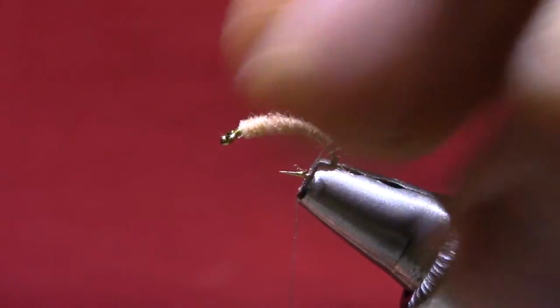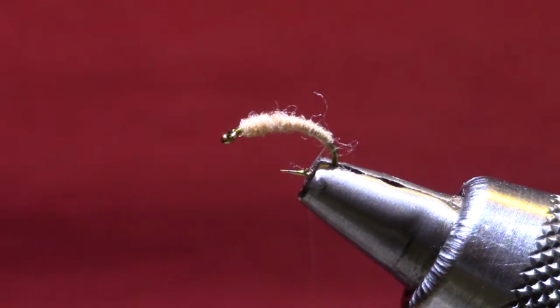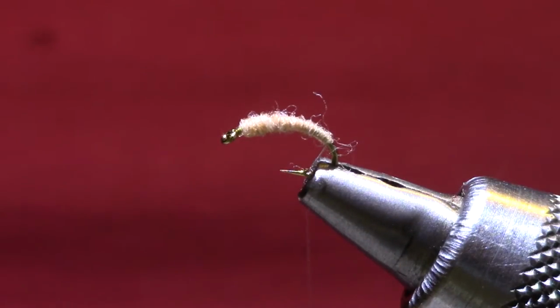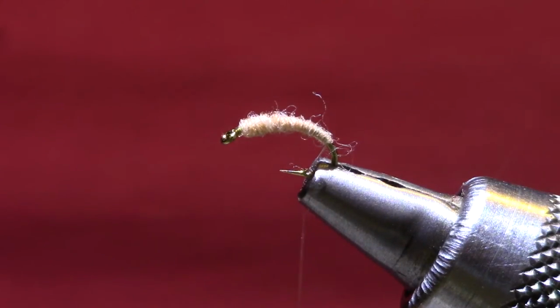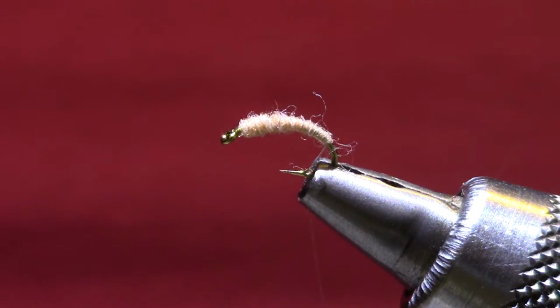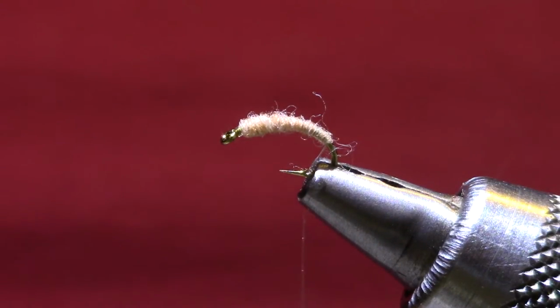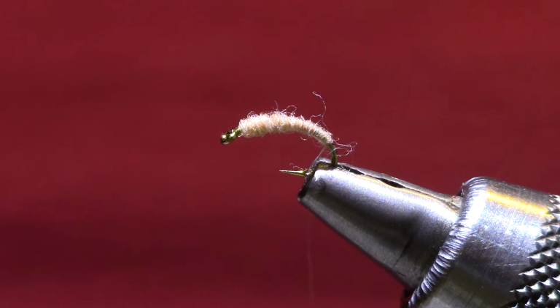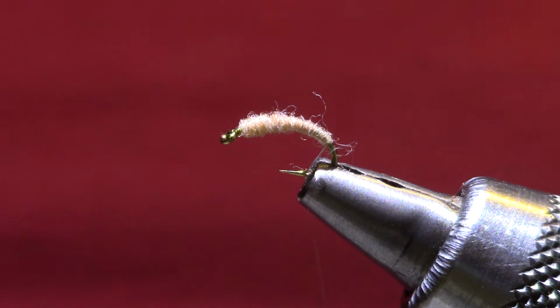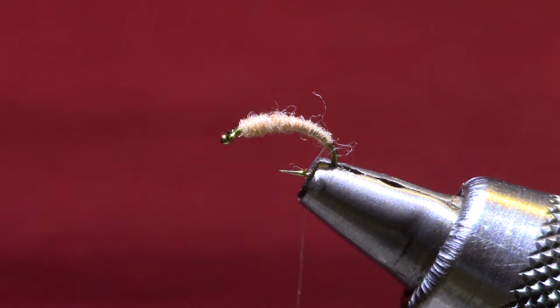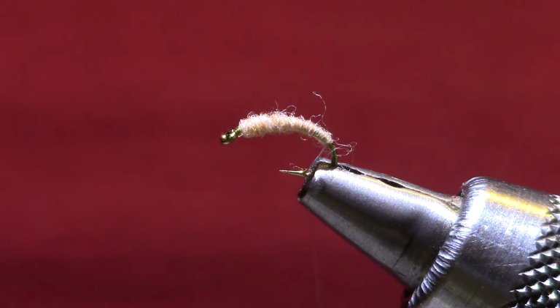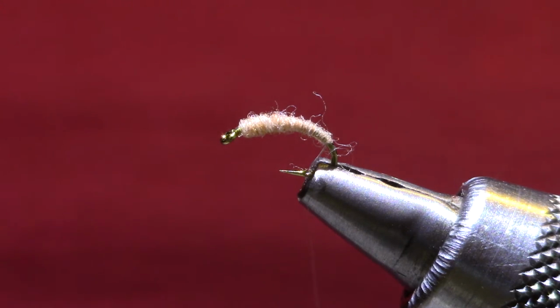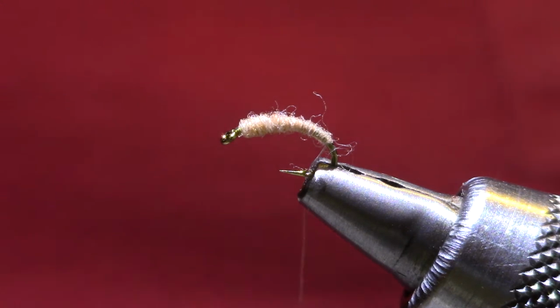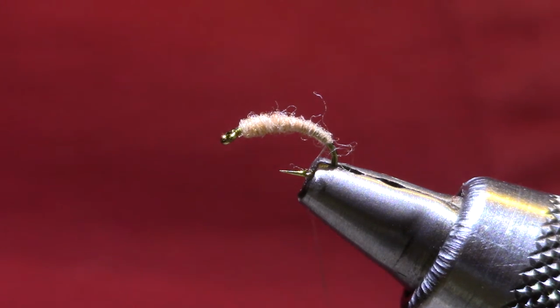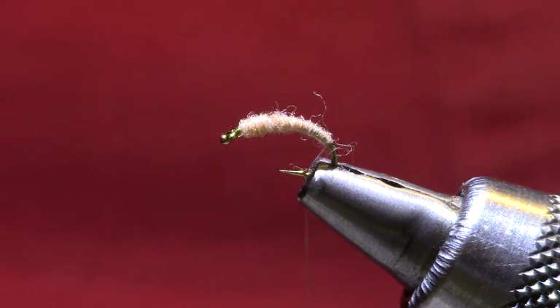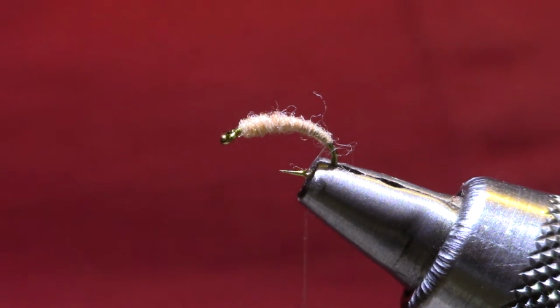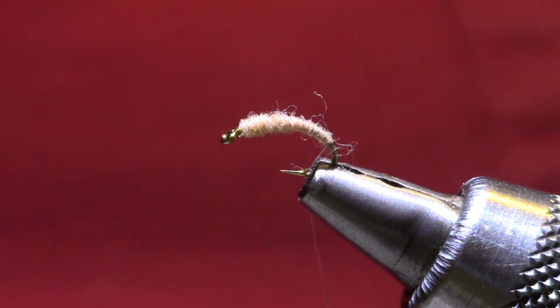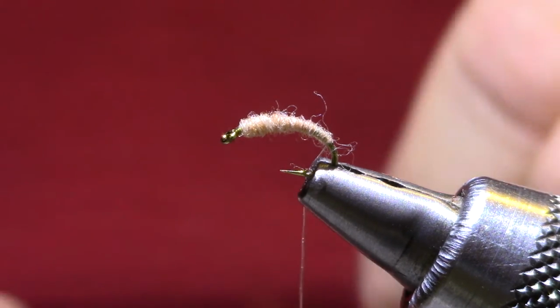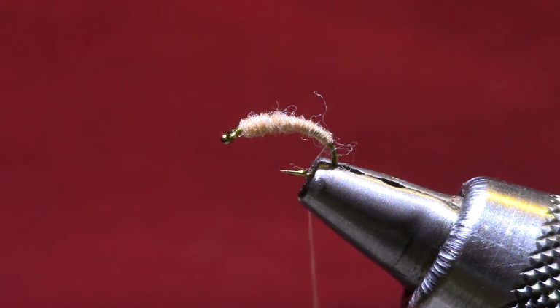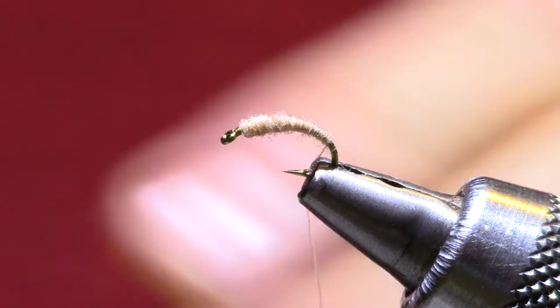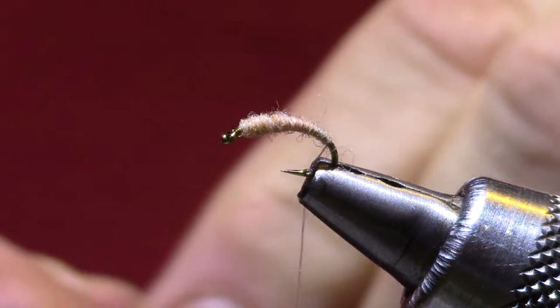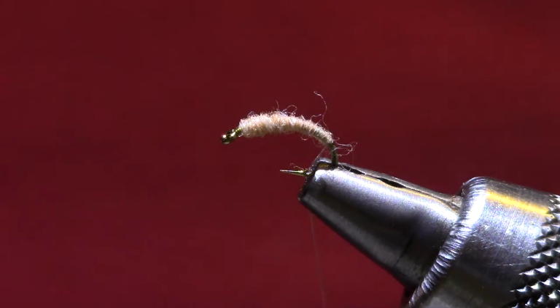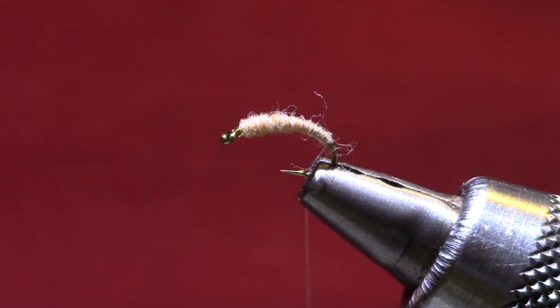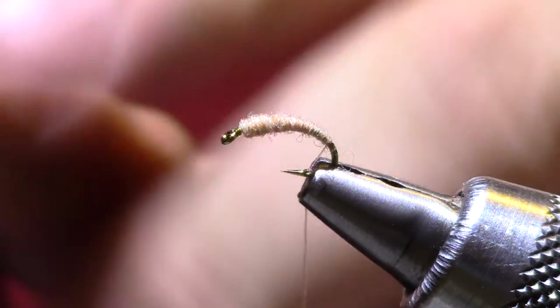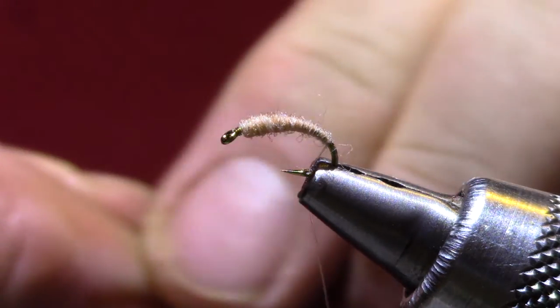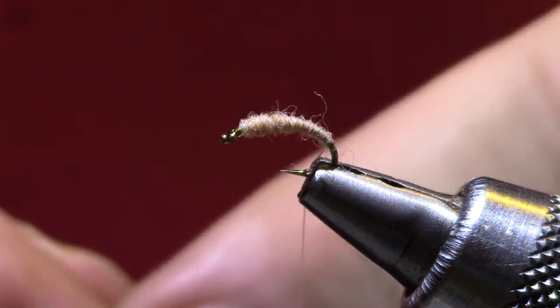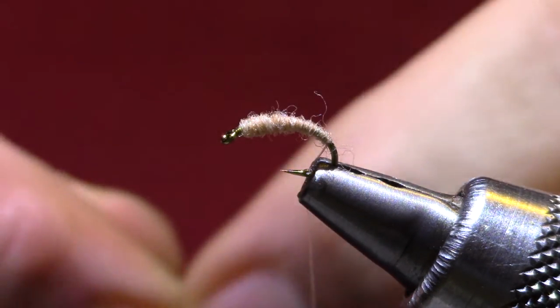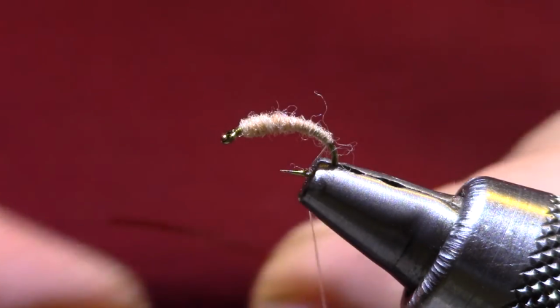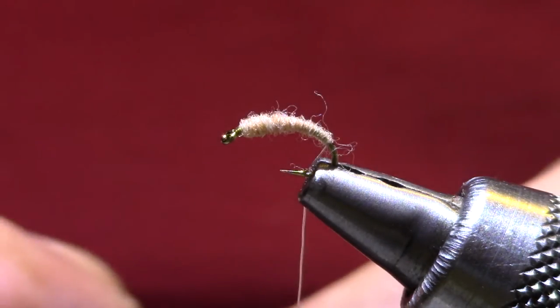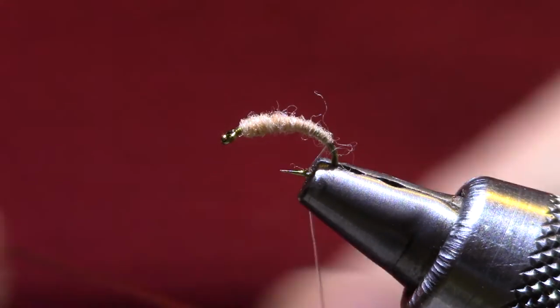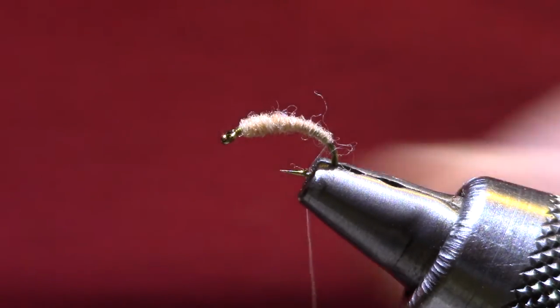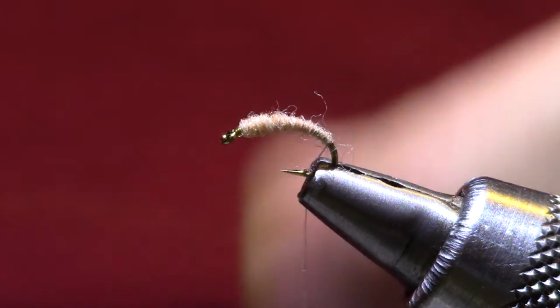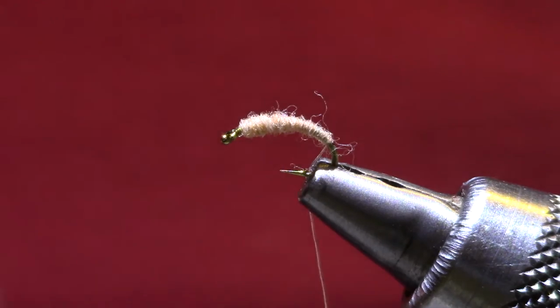When I get to the back, you'll notice on some other videos where they tie these things, they'll tie the shell back in at the front and wrap to the back and finish at the back — it's making it a little harder than it needs to be.